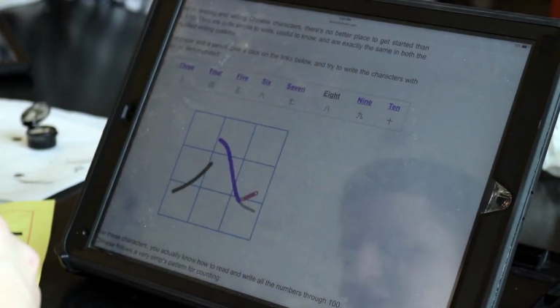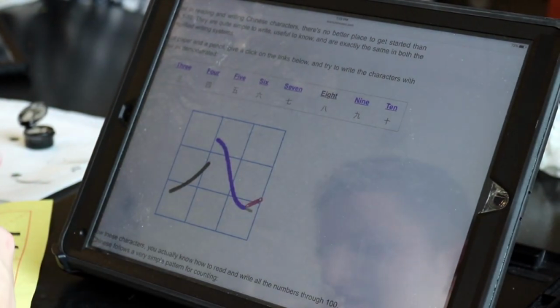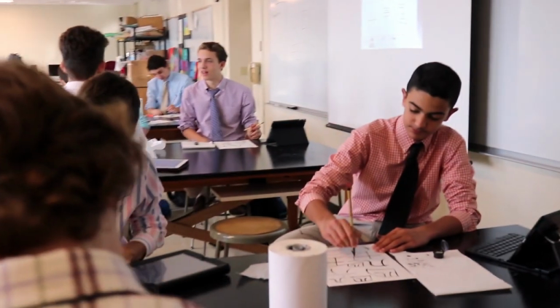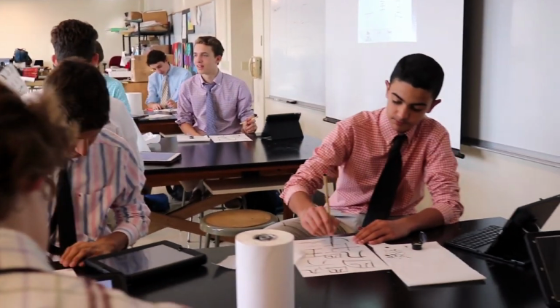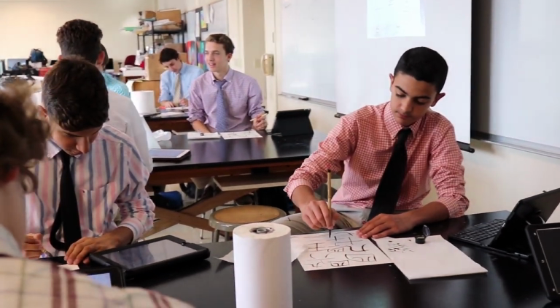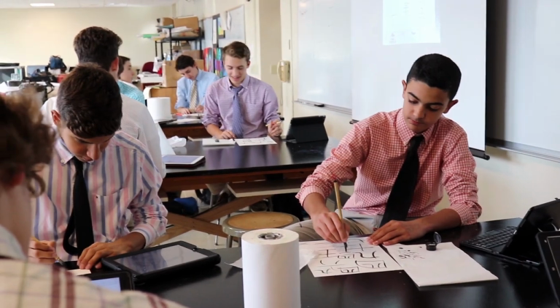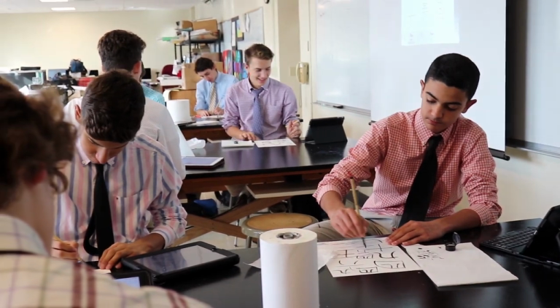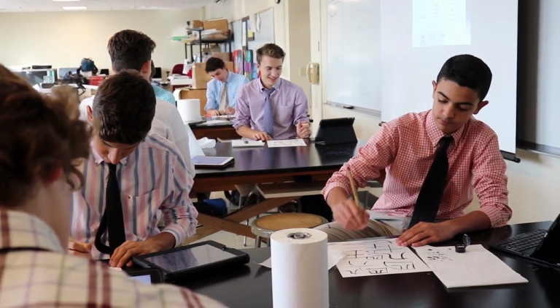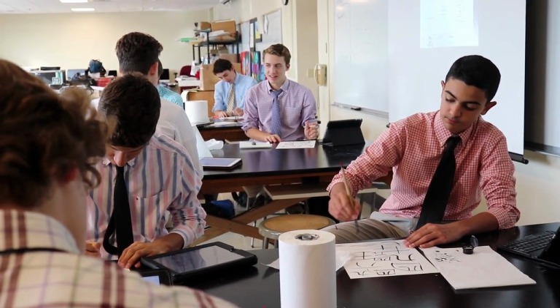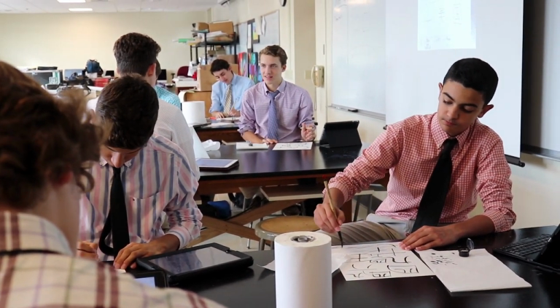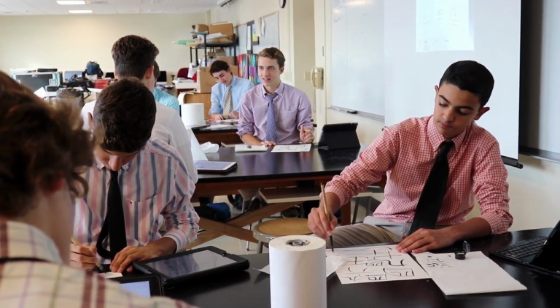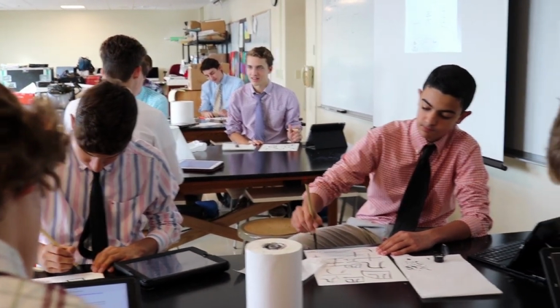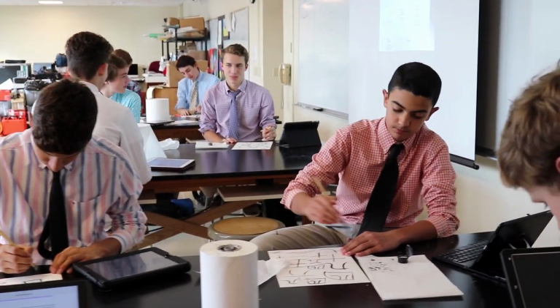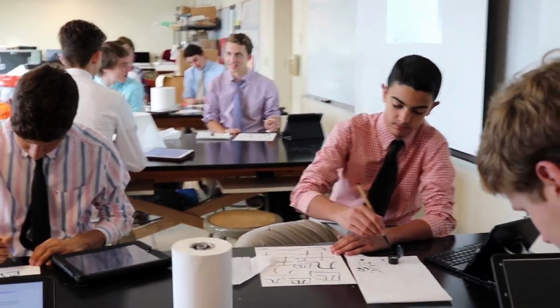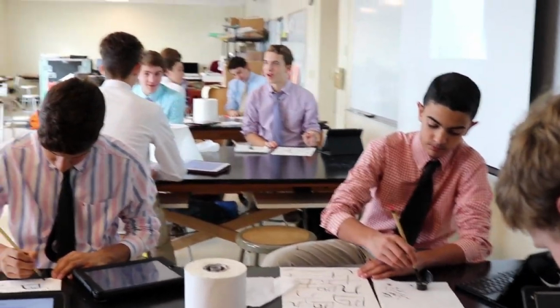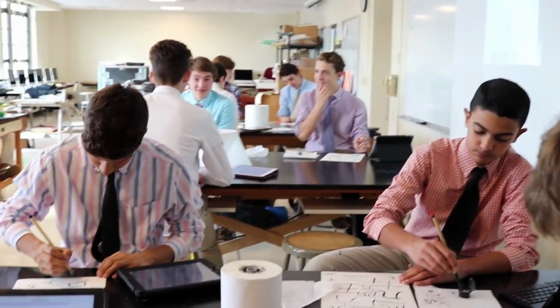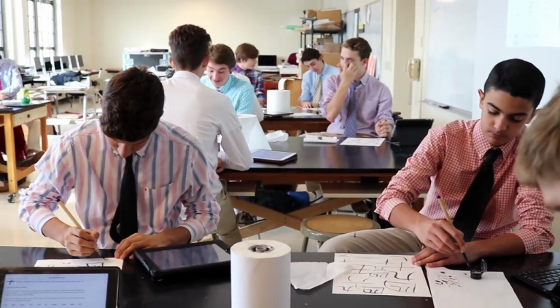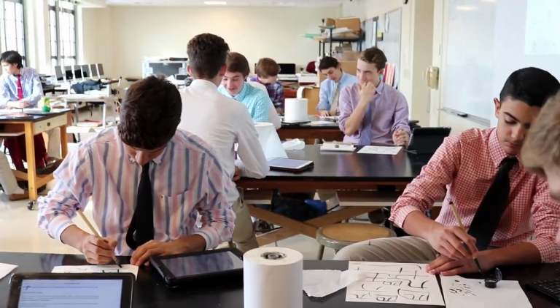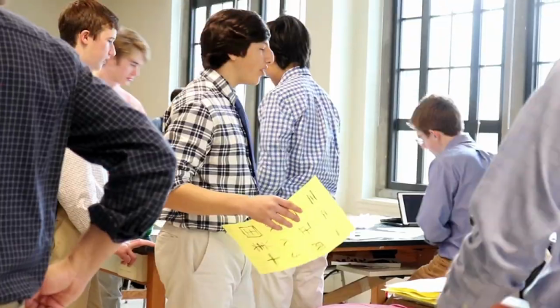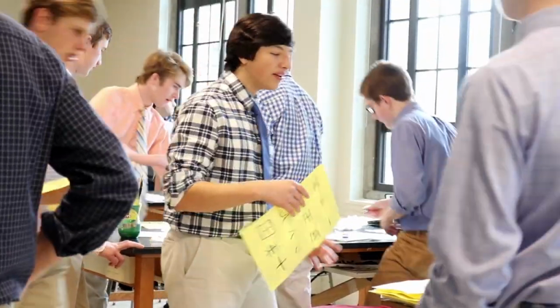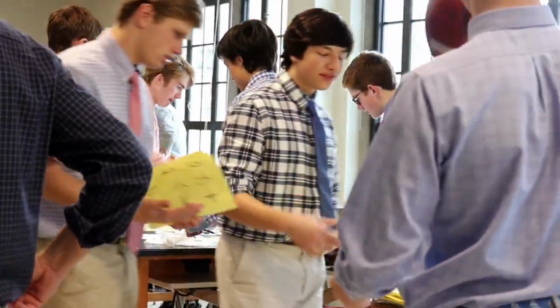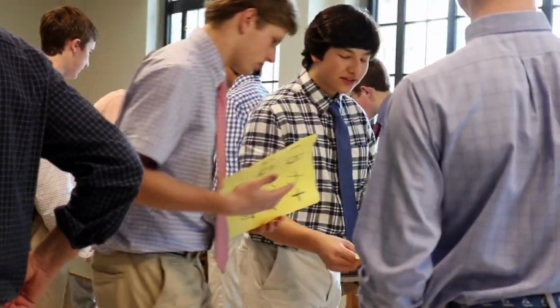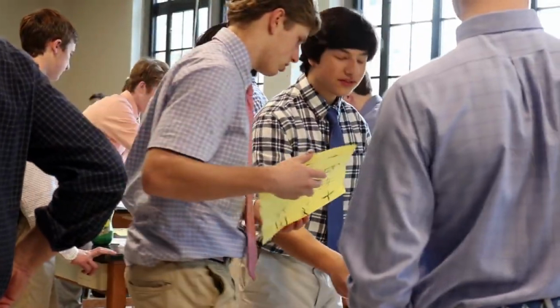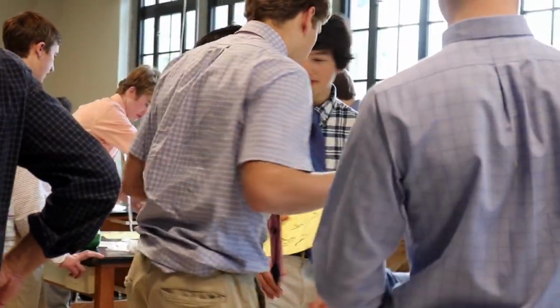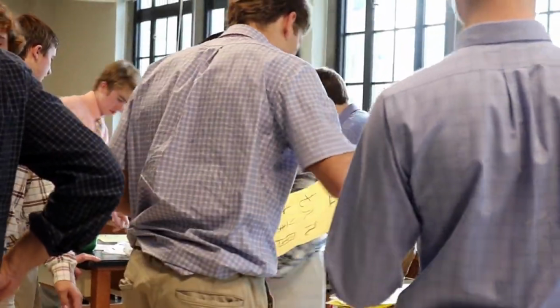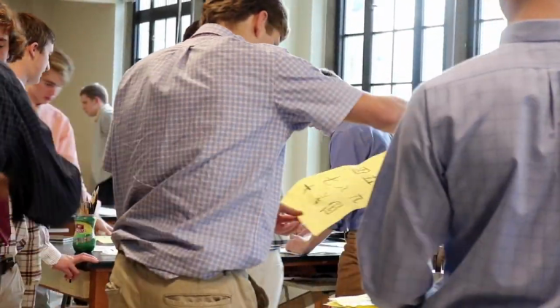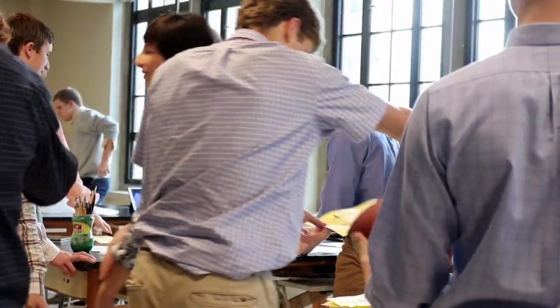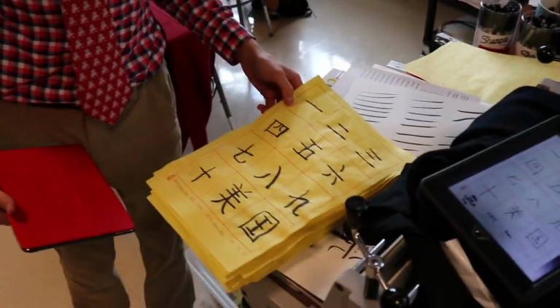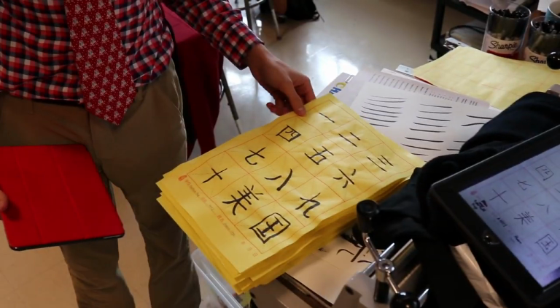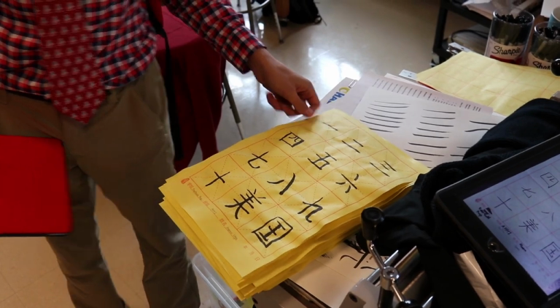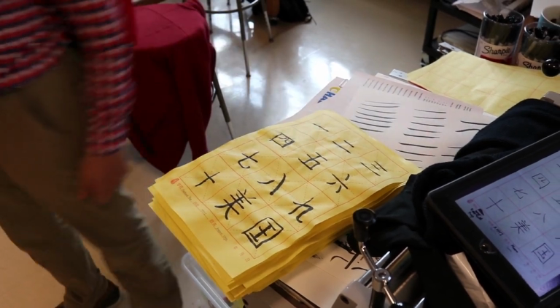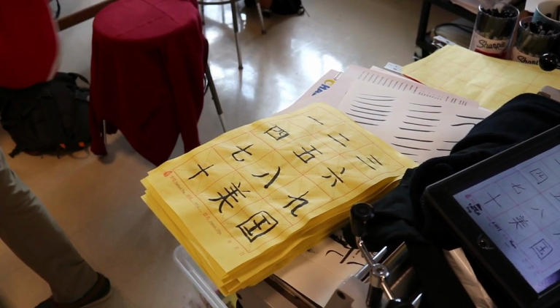They kind of knew that, but they didn't know how to translate that into the use of the brush and the ink. So he did that for us, and then they produced a finished product of the numbers 1 through 10, and then in the last two boxes, the characters for United States.